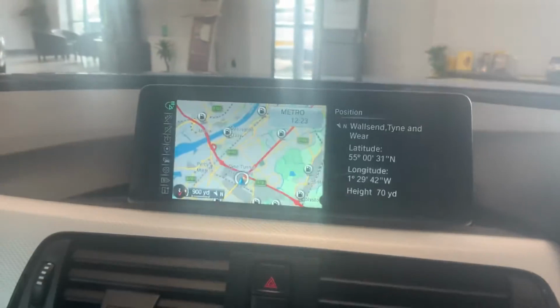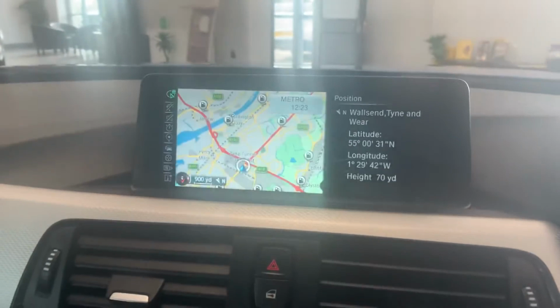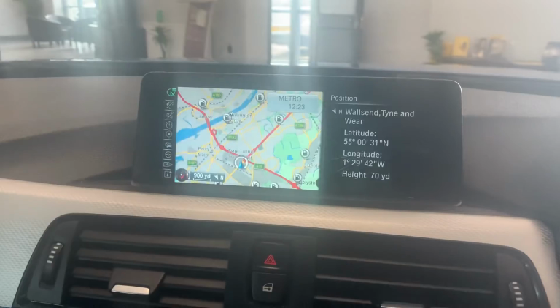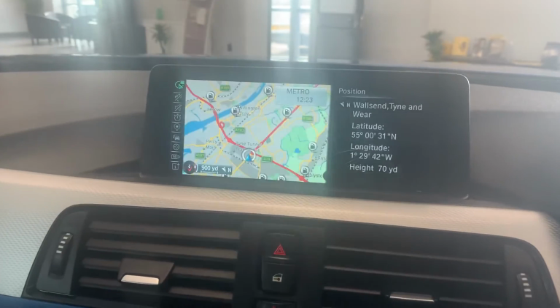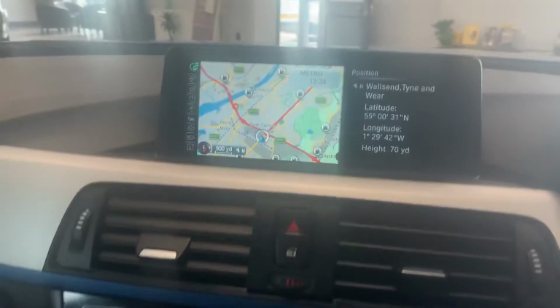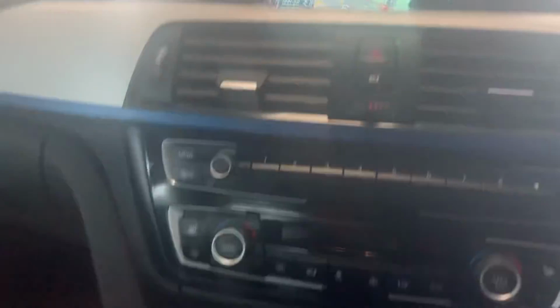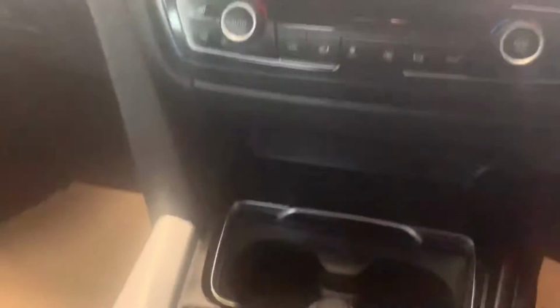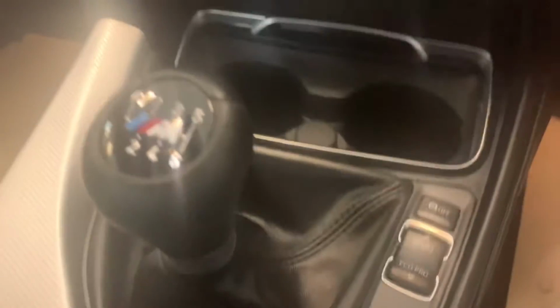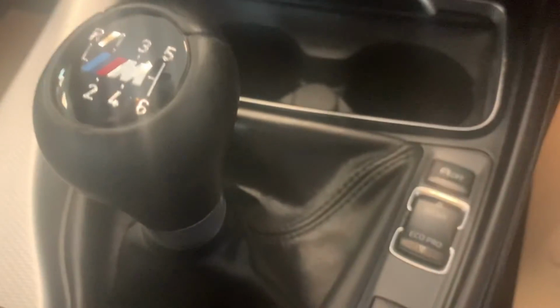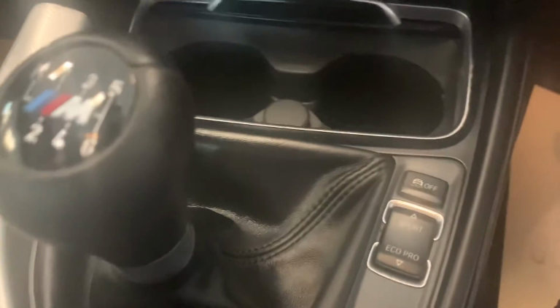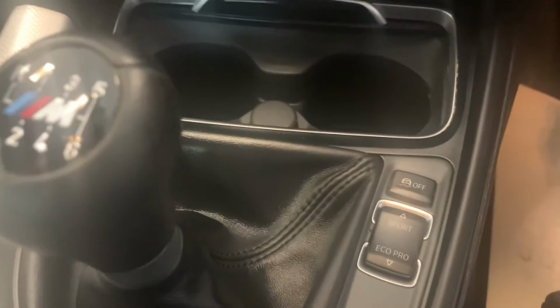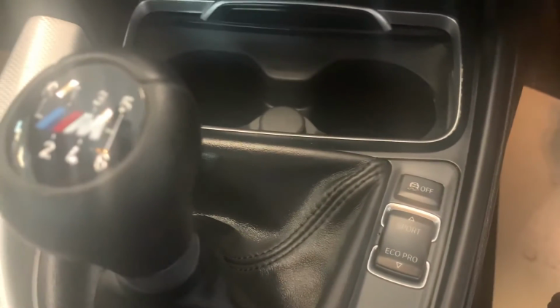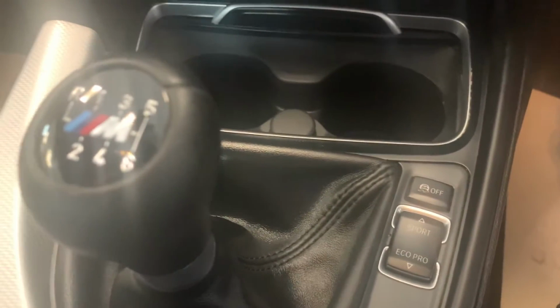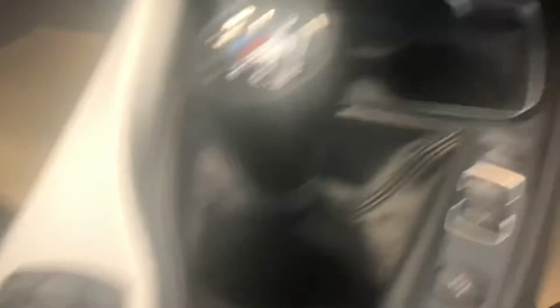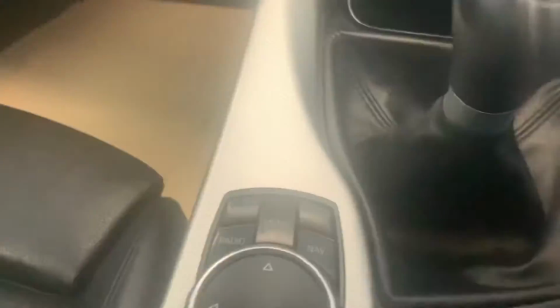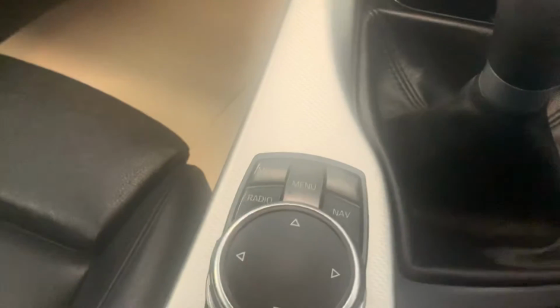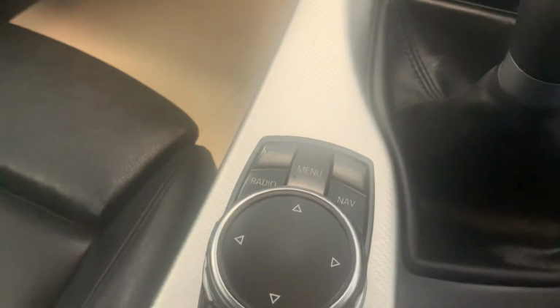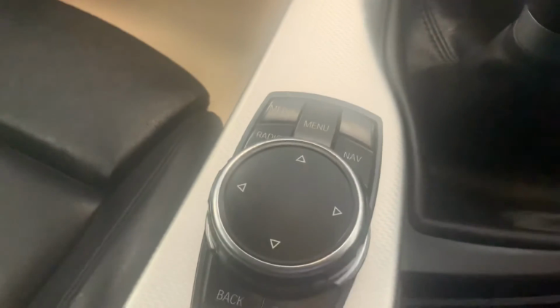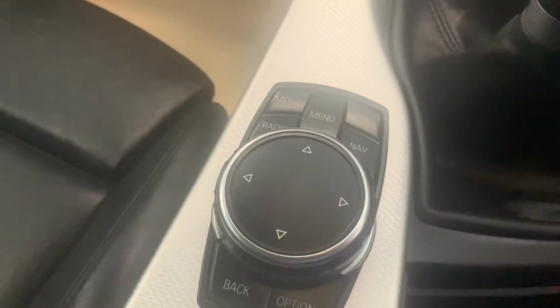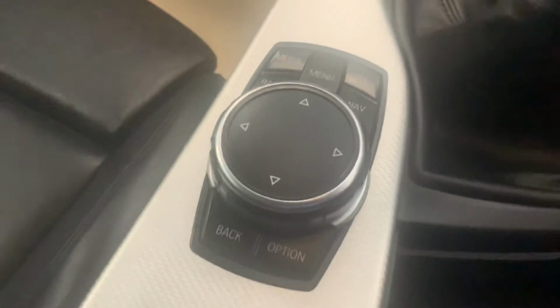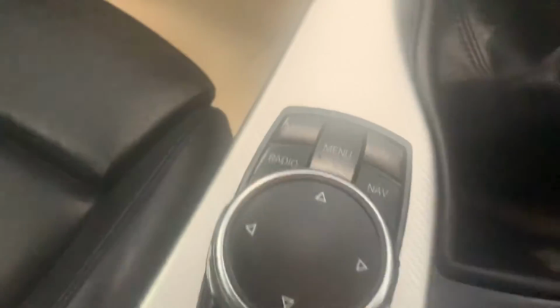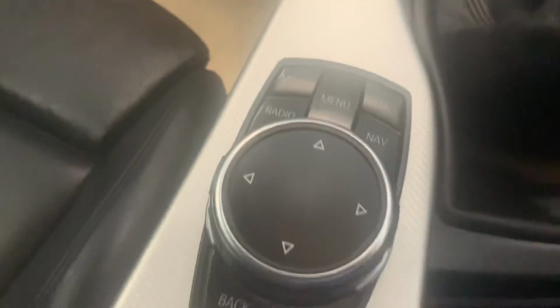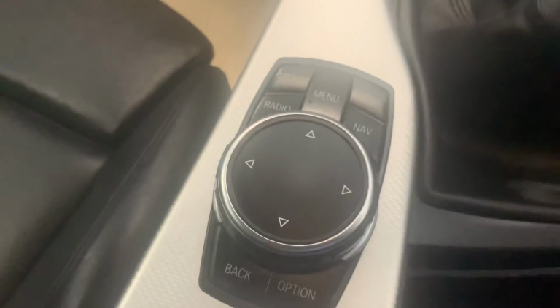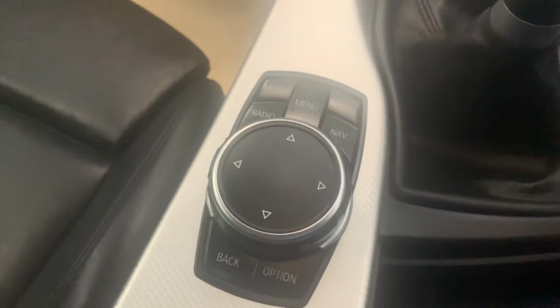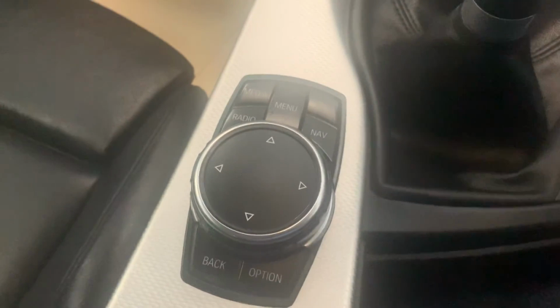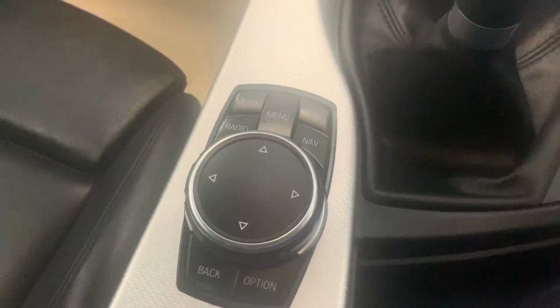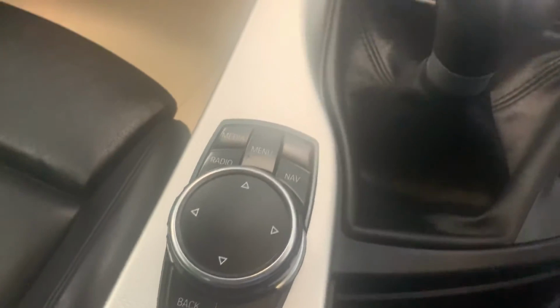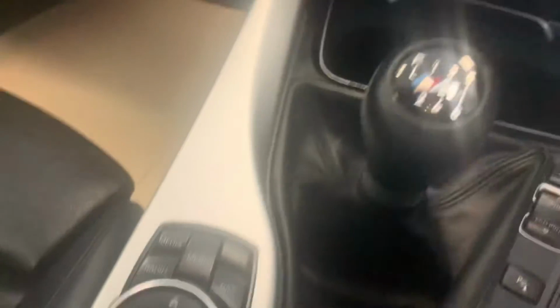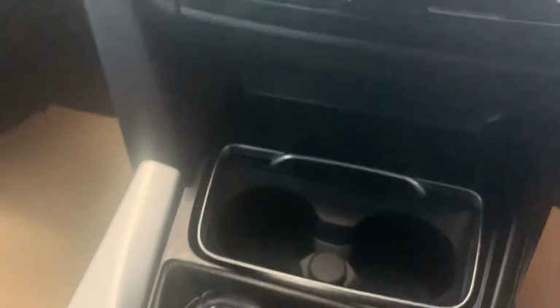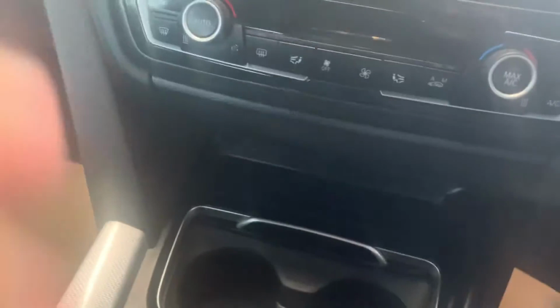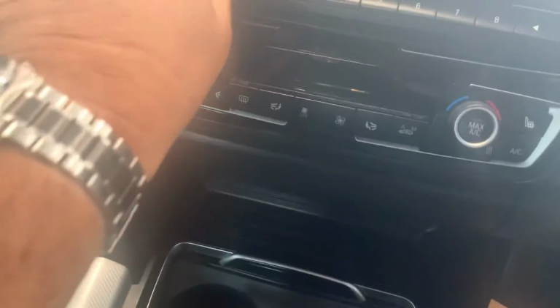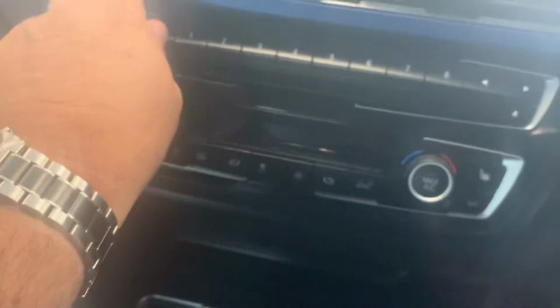Nice sat-nav up there as well. Parking sensors can be disabled. You've got your full iDrive menu there as well.